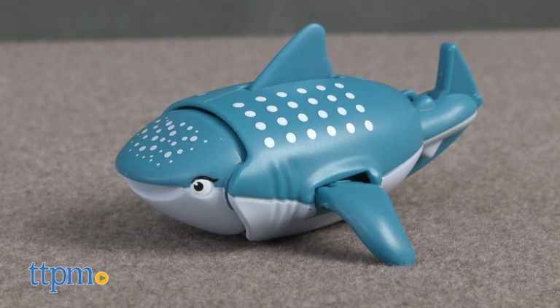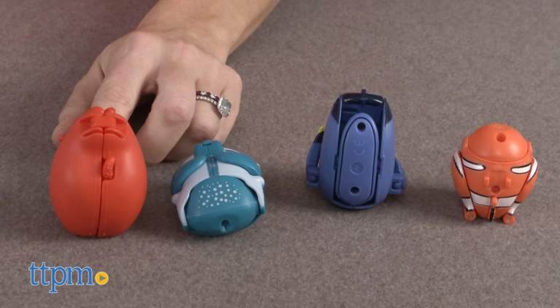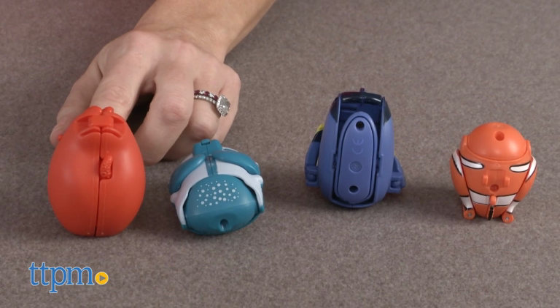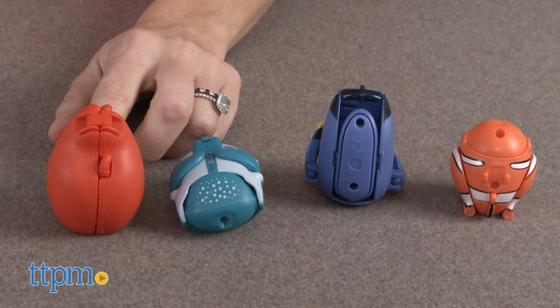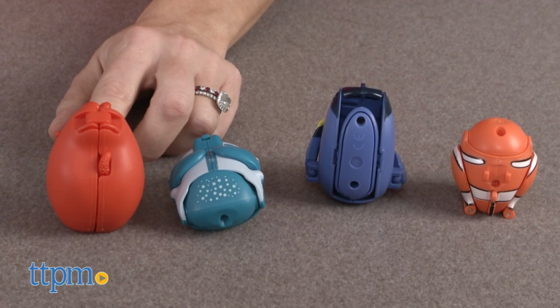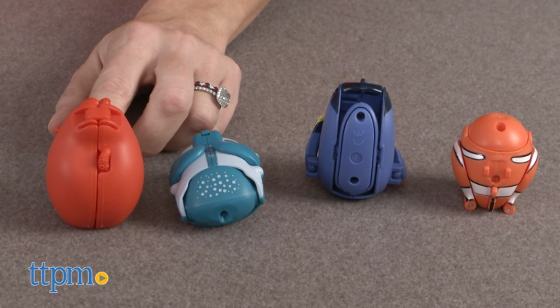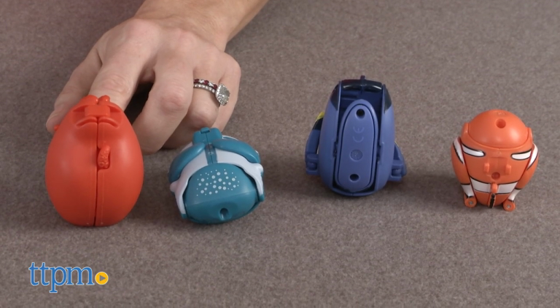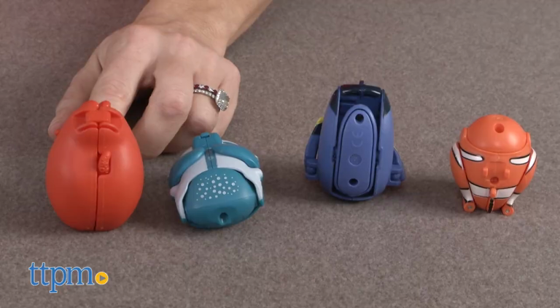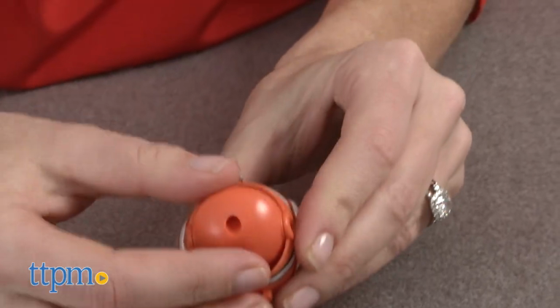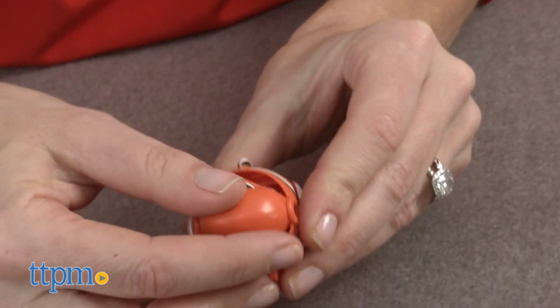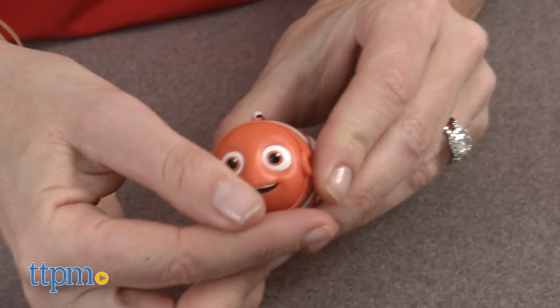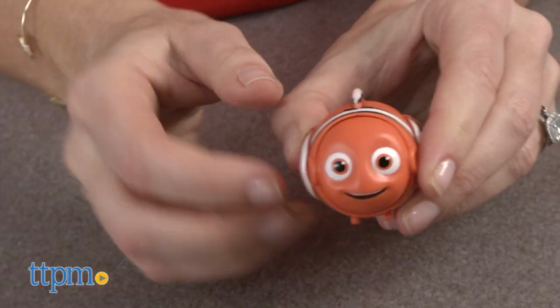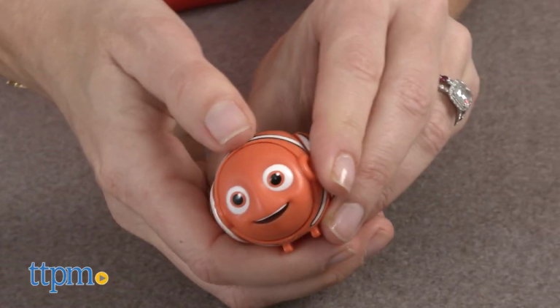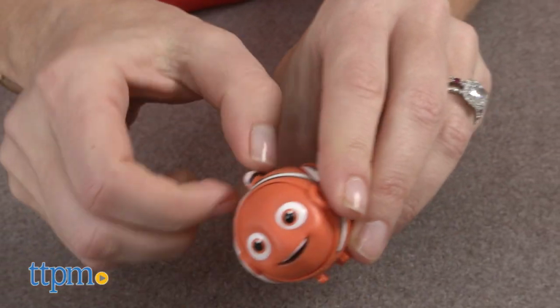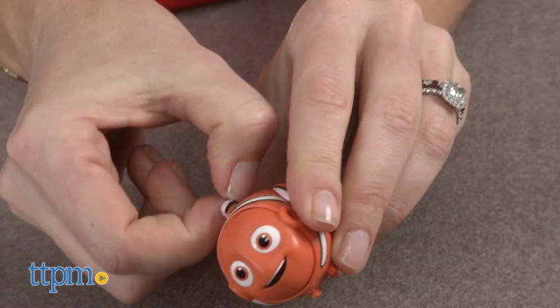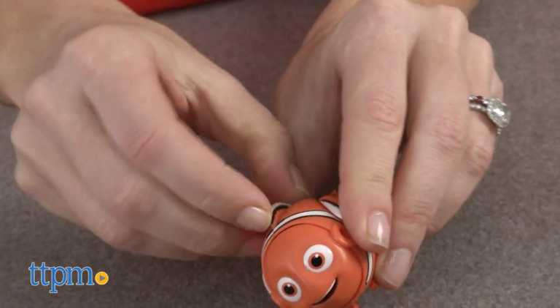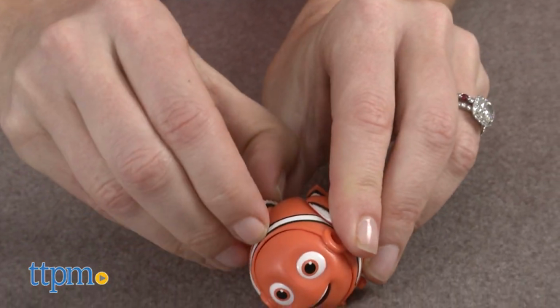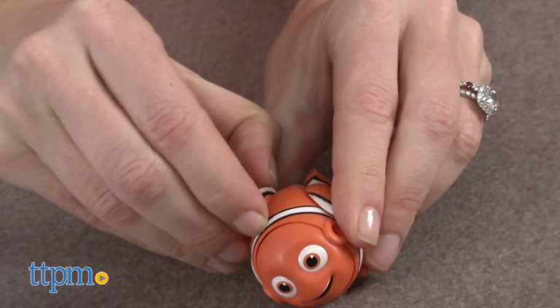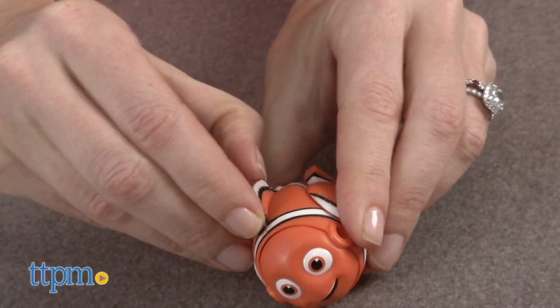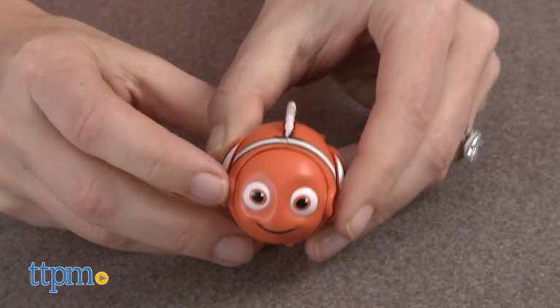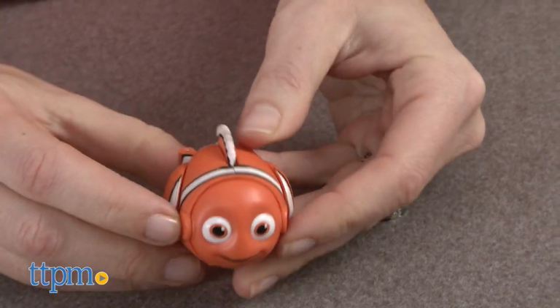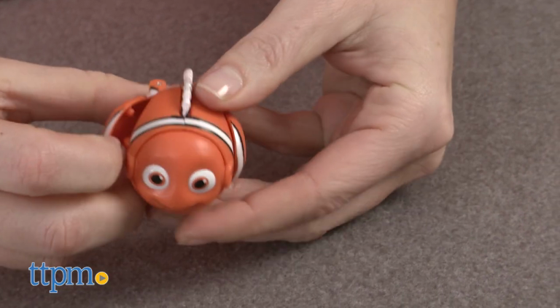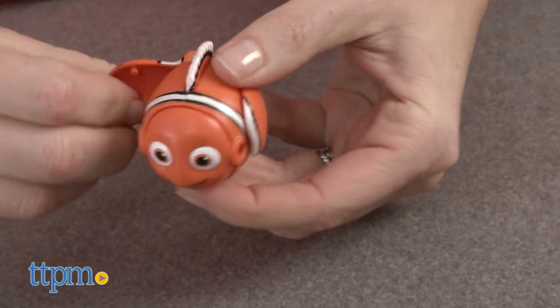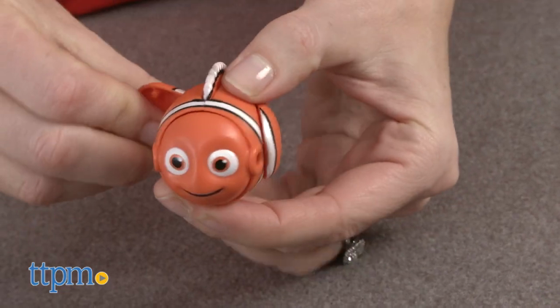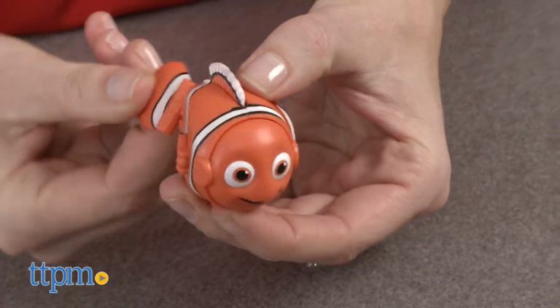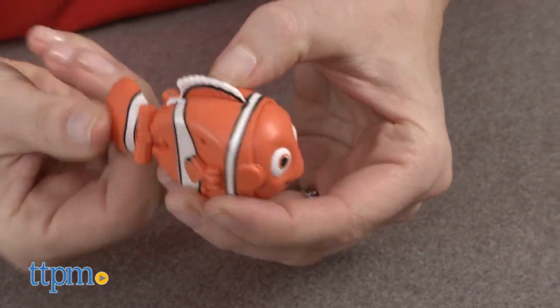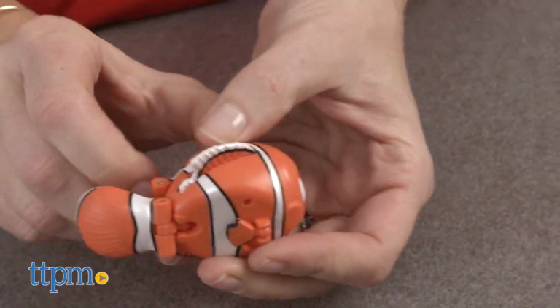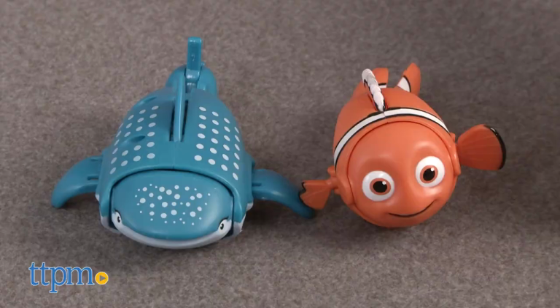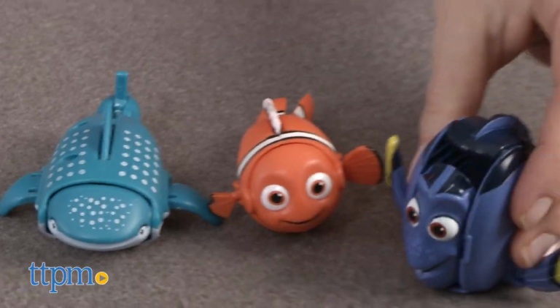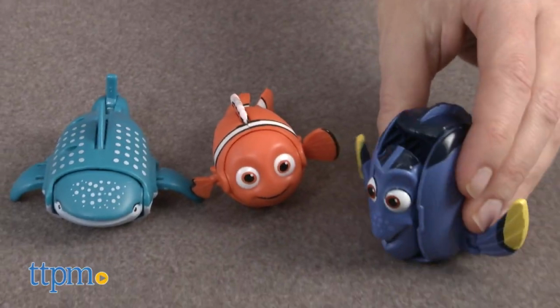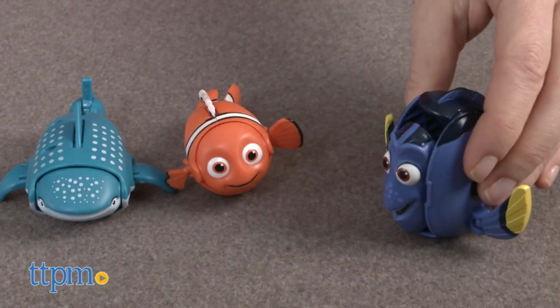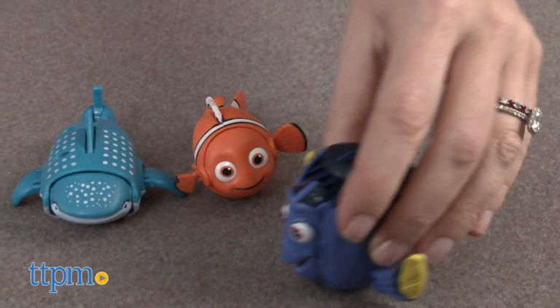The Hatch and Heroes start in a simple oval shape, which you can easily hatch into your favorite Finding Dory character by unfolding parts. Once hatched, you have a fun plastic figure to play with, measuring two to three inches in size.